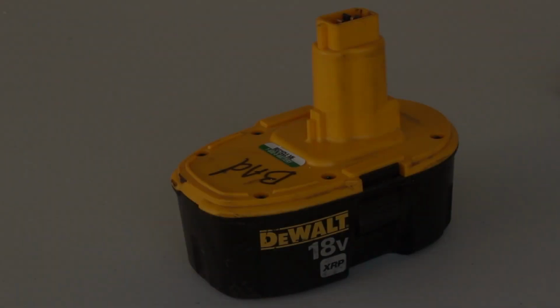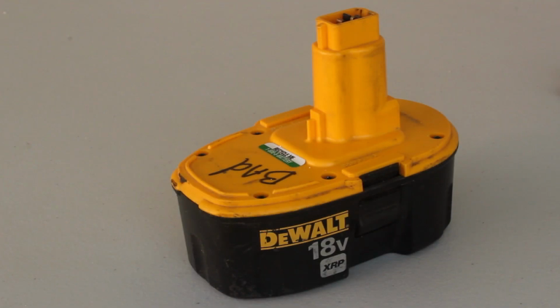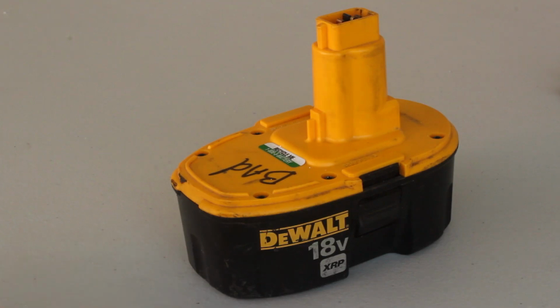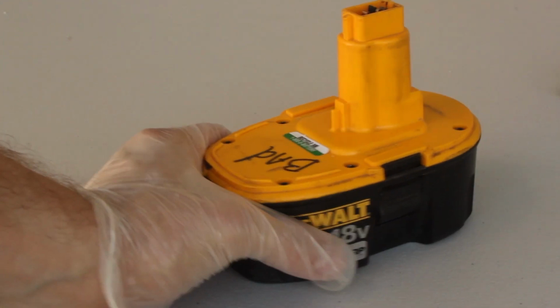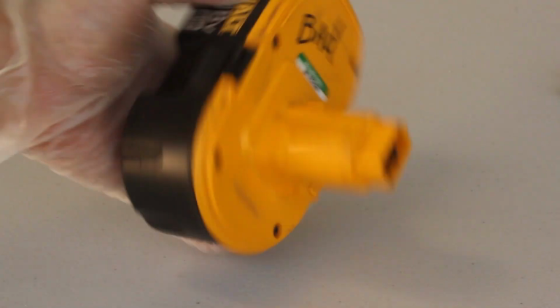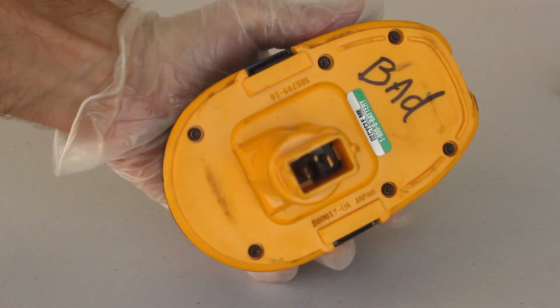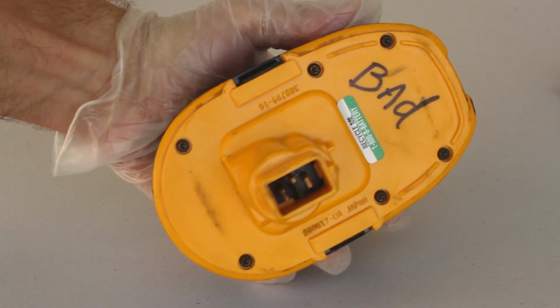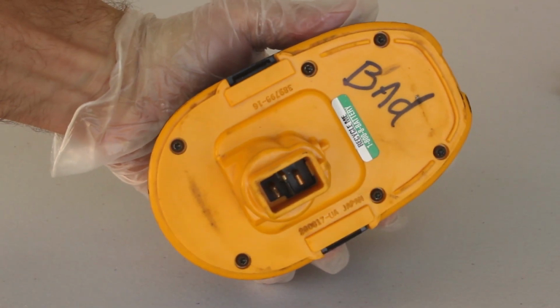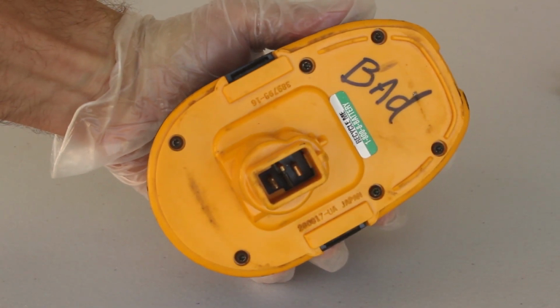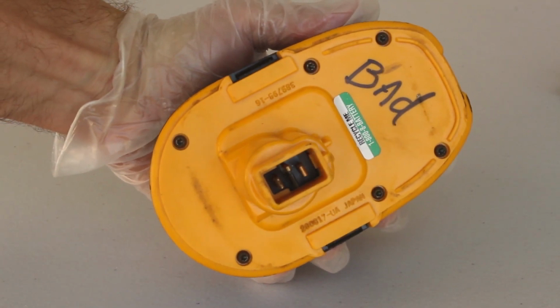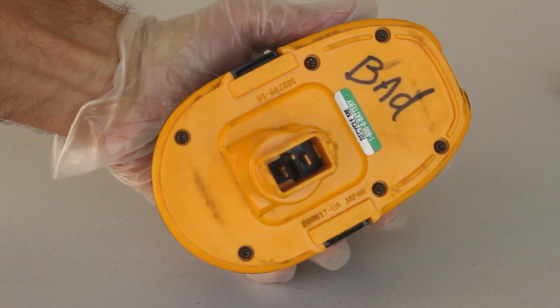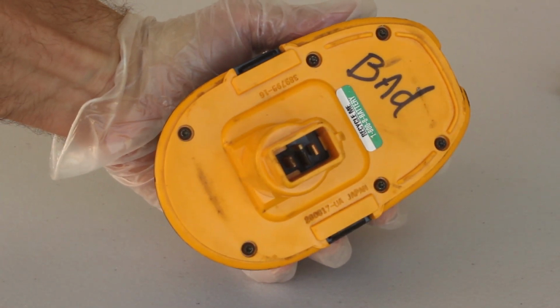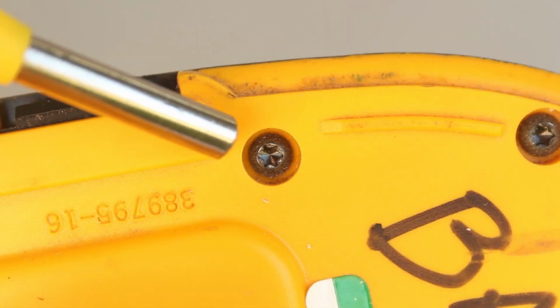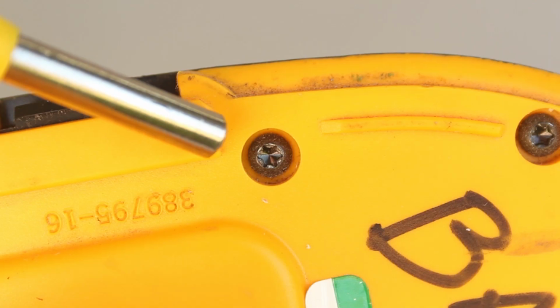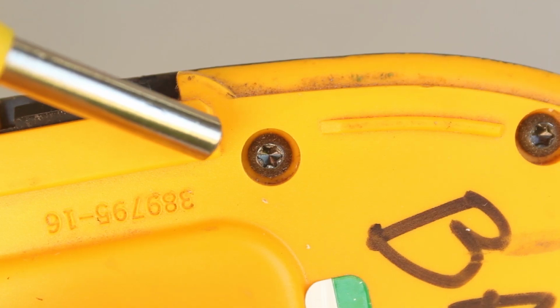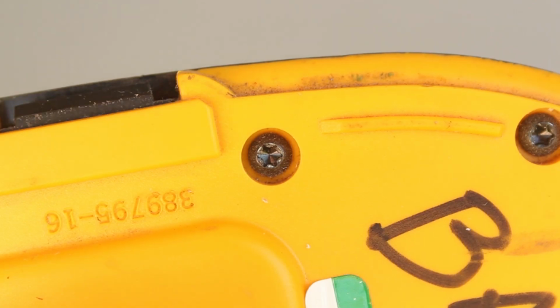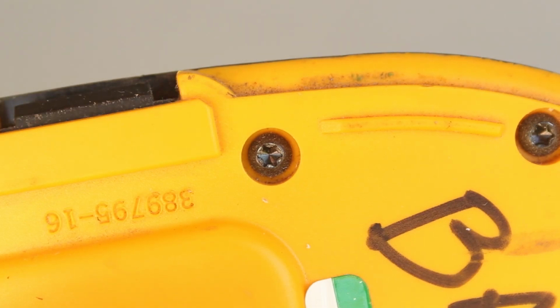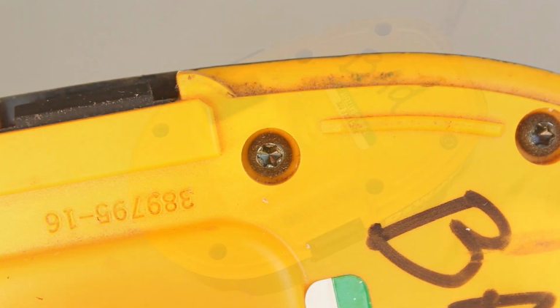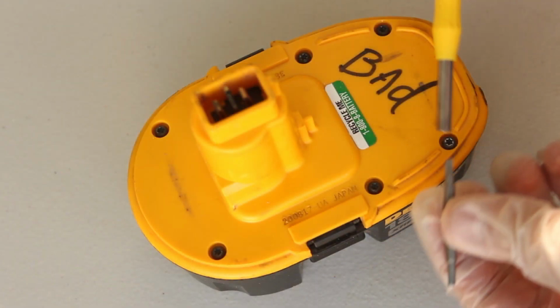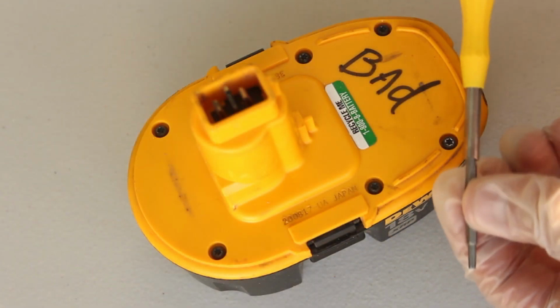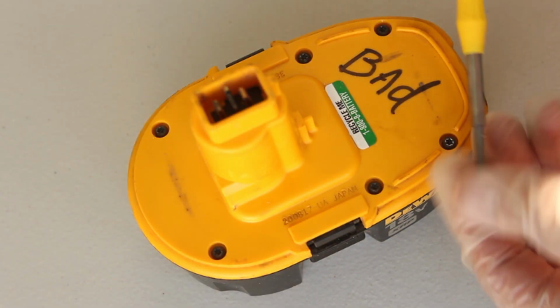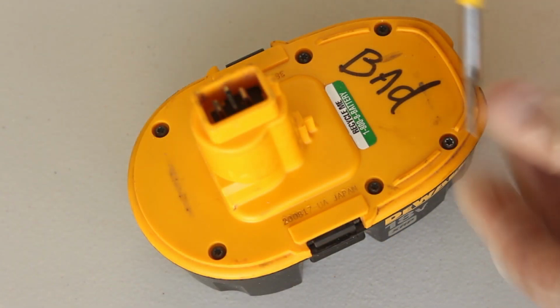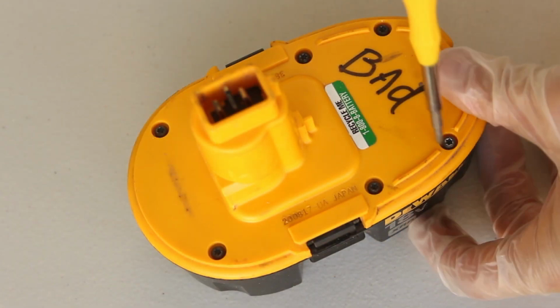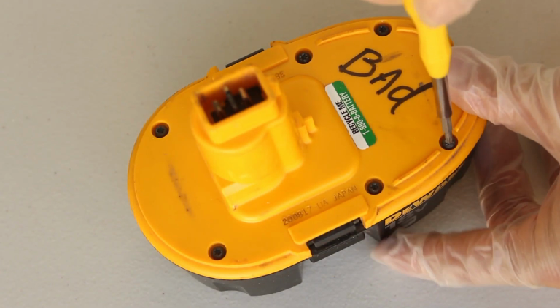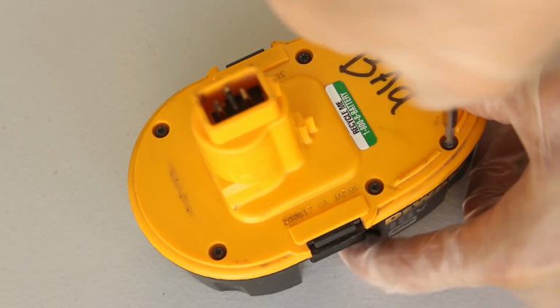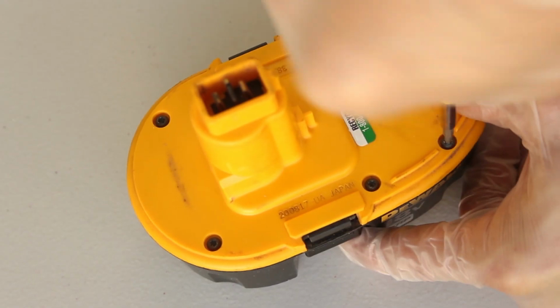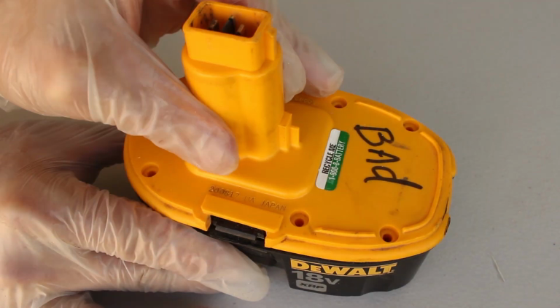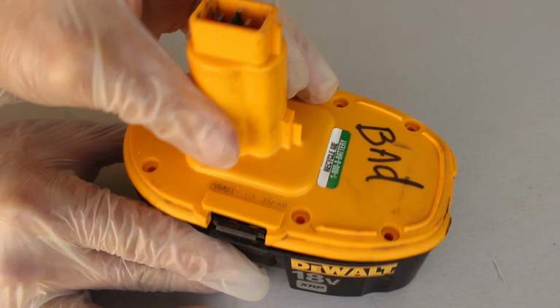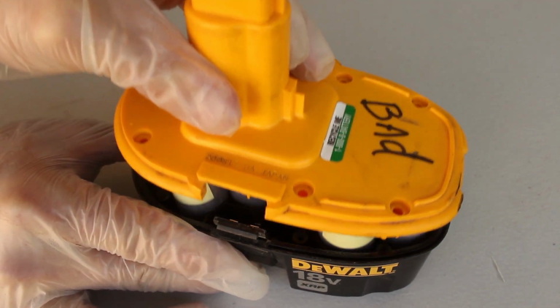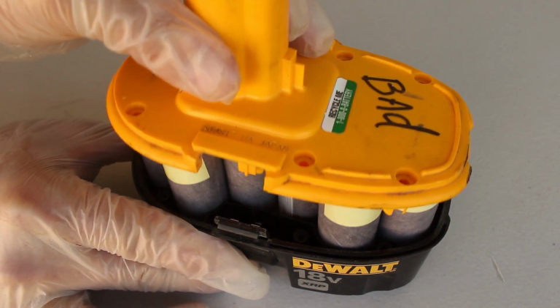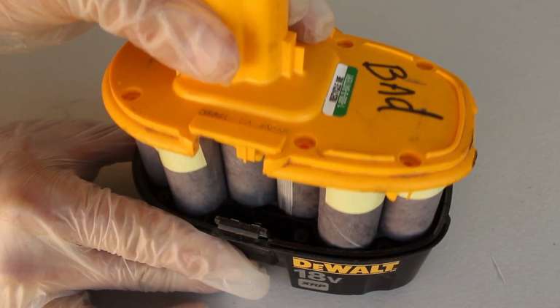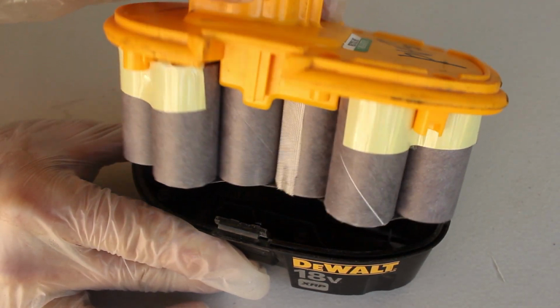Most hardware stores have recycling bins for disposing of old batteries - that's where I got this one for free. I'm going to start by removing the screws, and these ones require a torx bit. So once I've found the right size, the 6 screws get removed, and then with a little wiggle, the top assembly pulls right out.